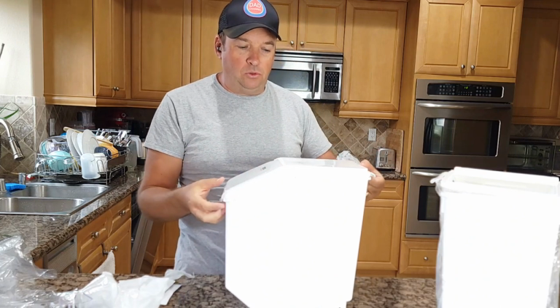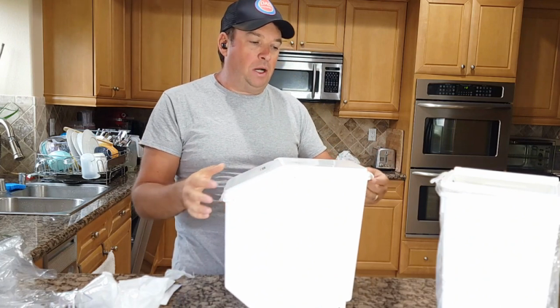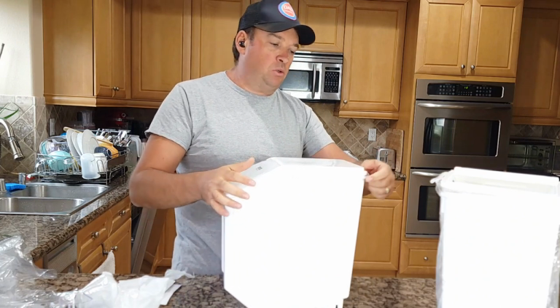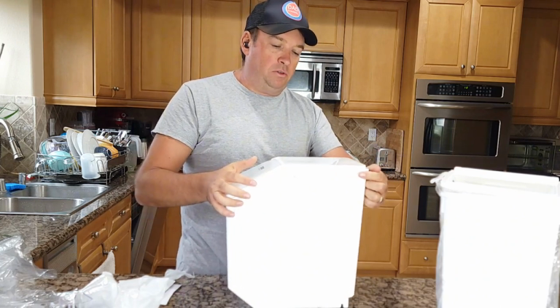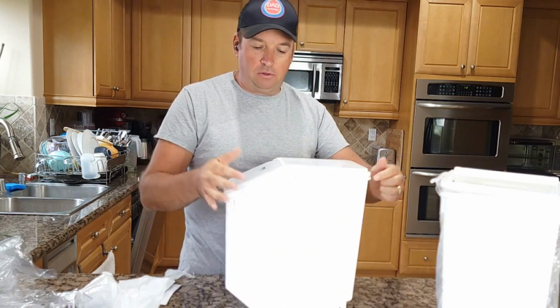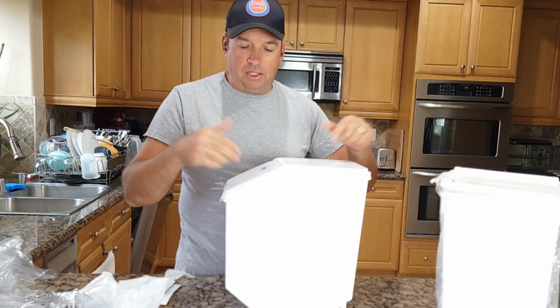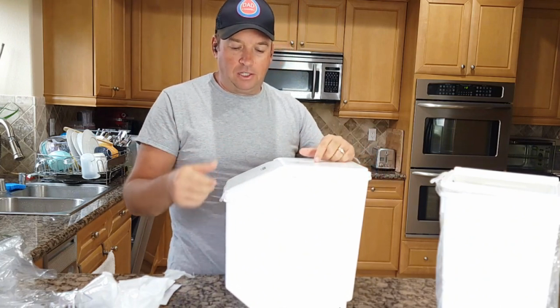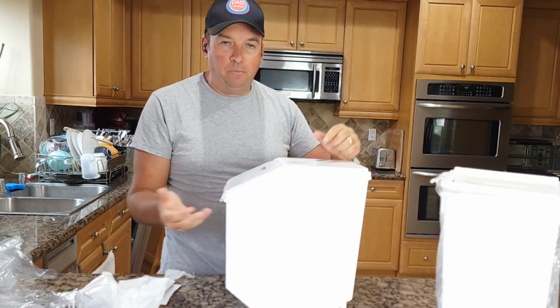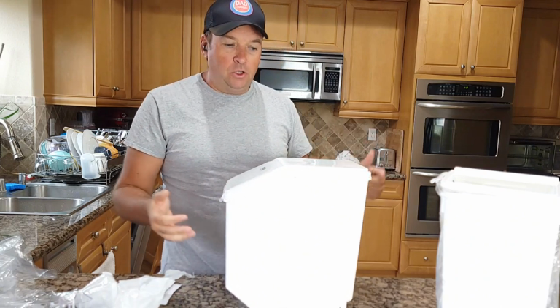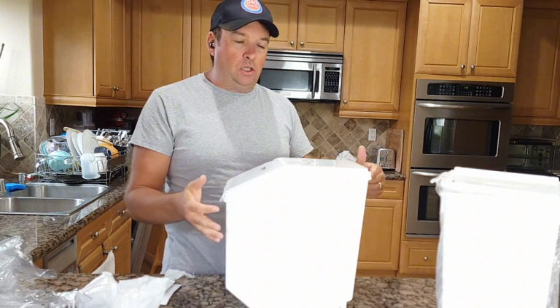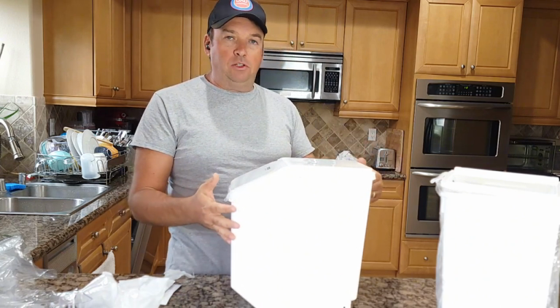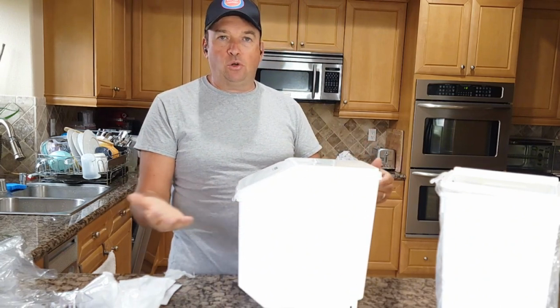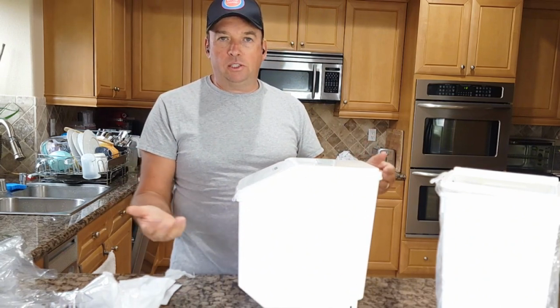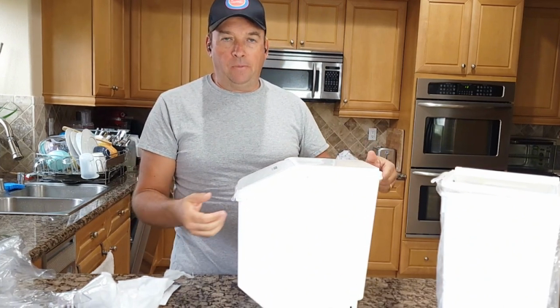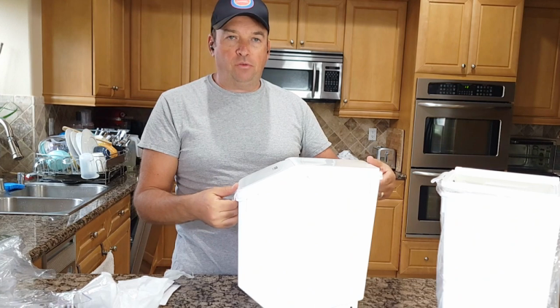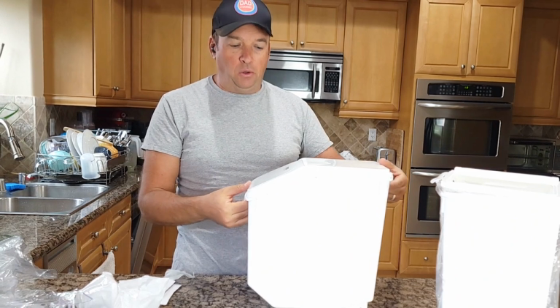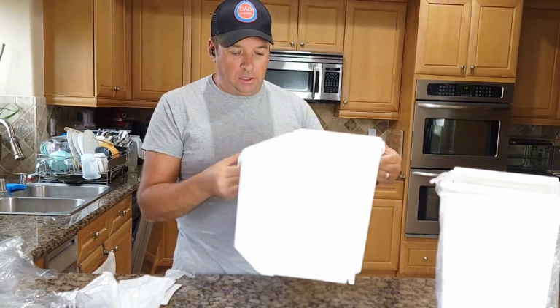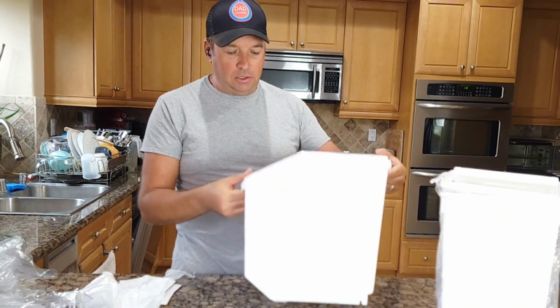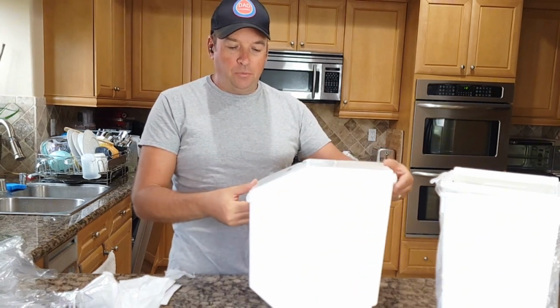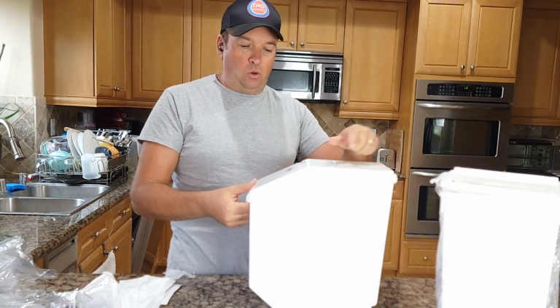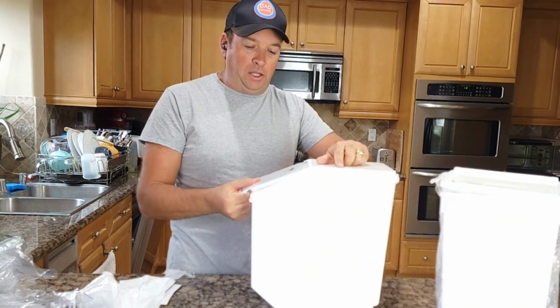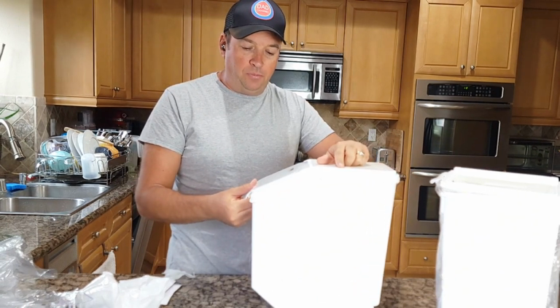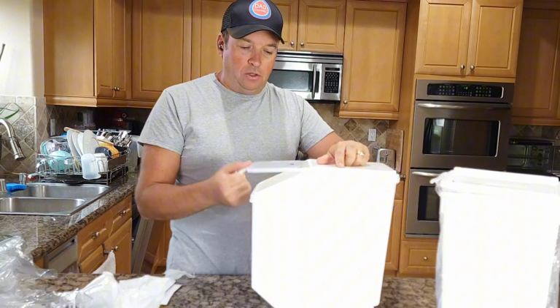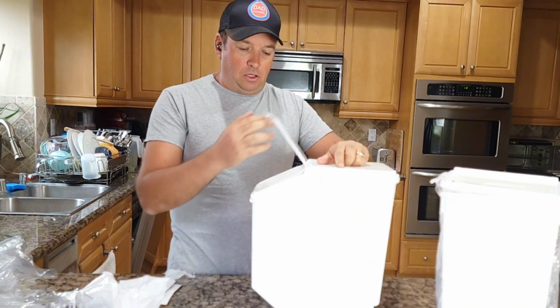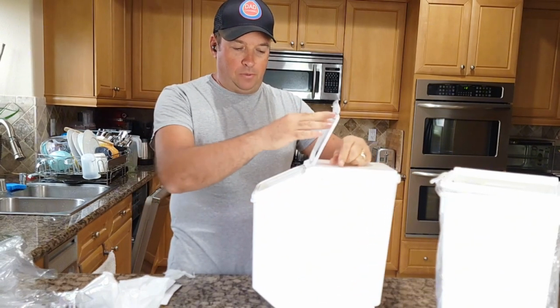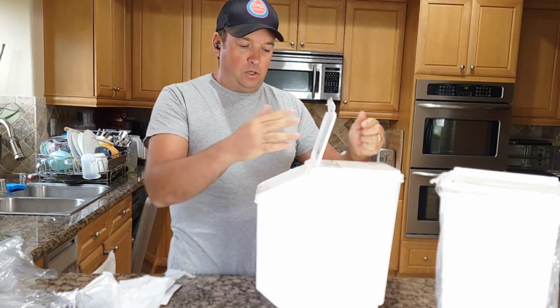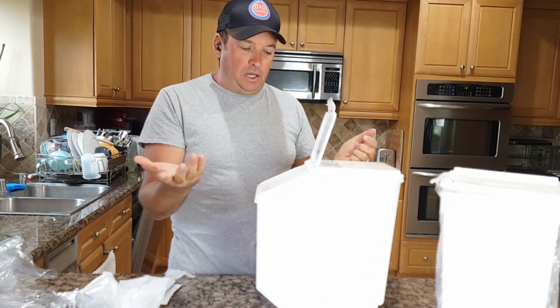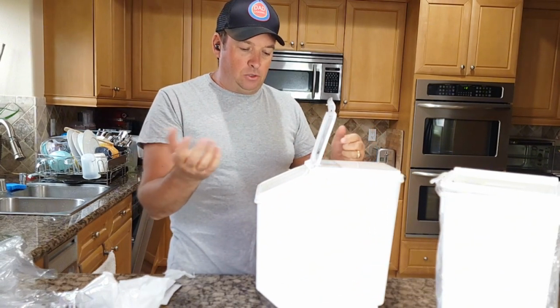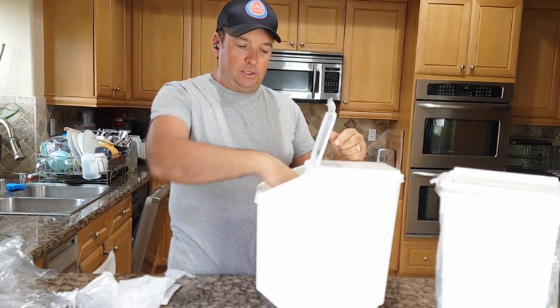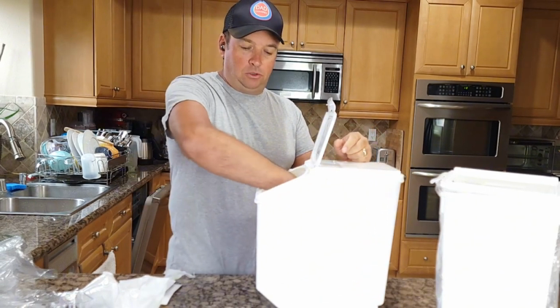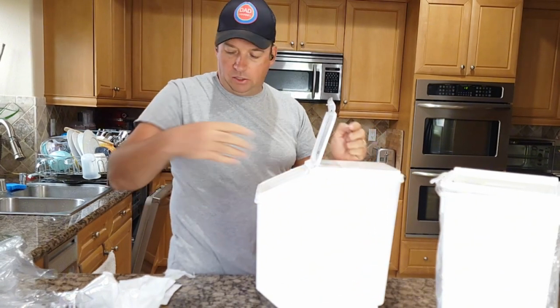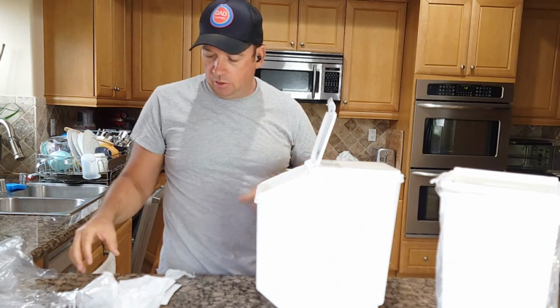So nothing will get inside. You can even store flour or any grain in it.